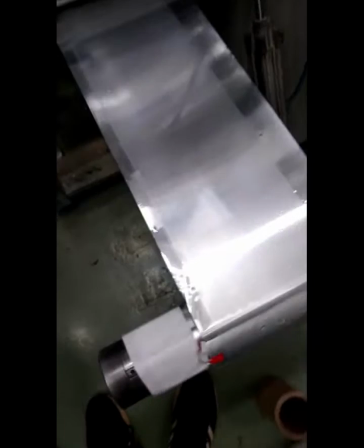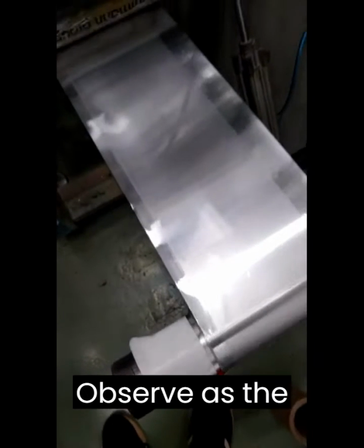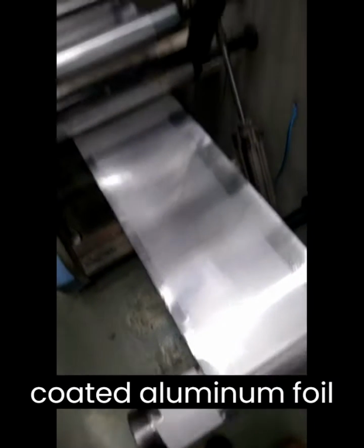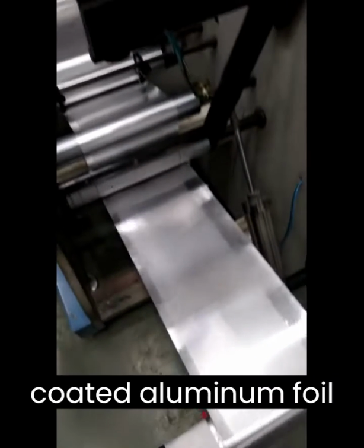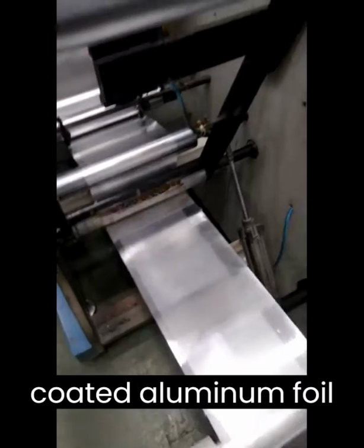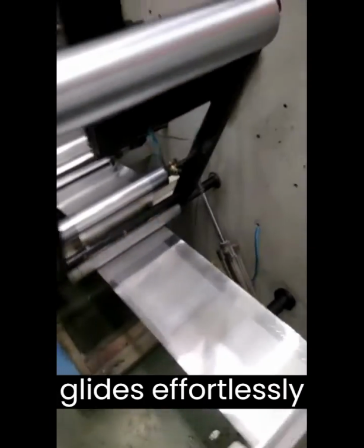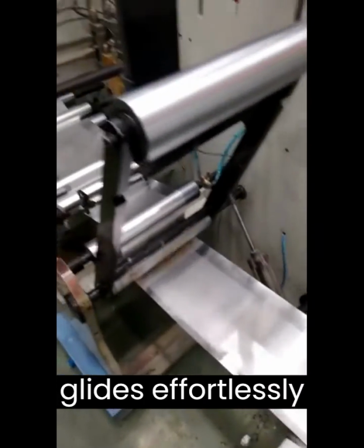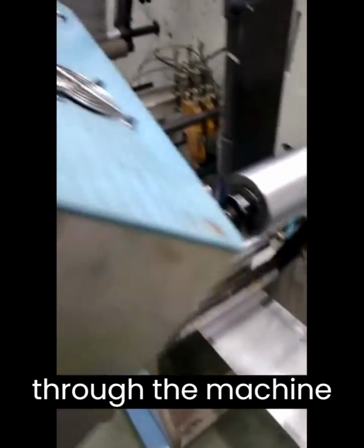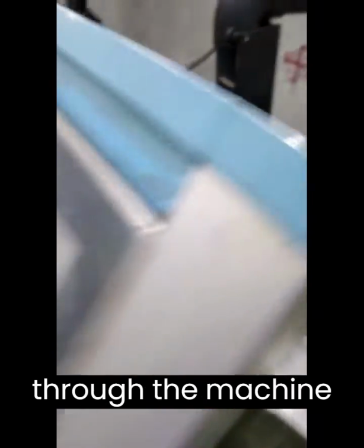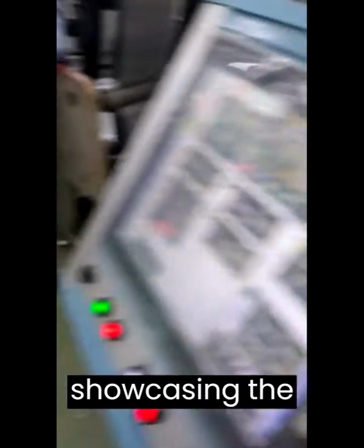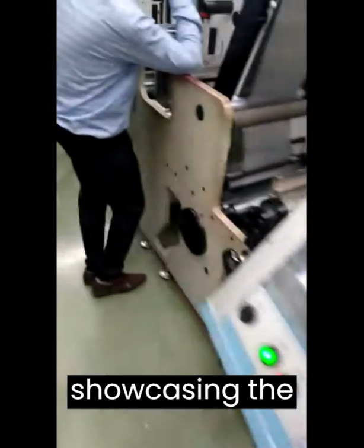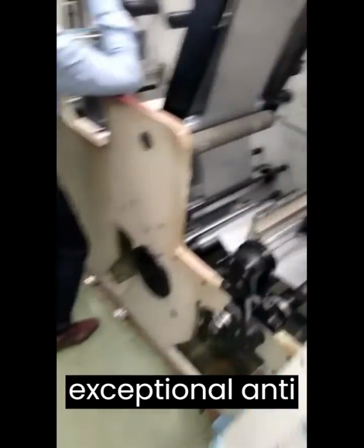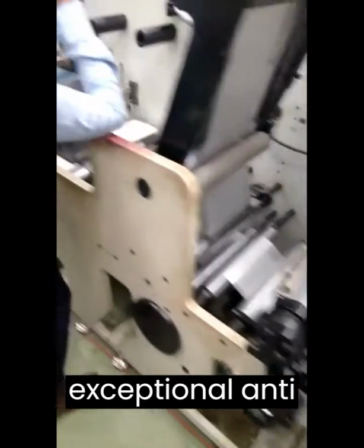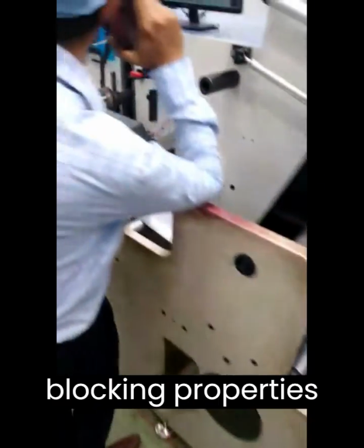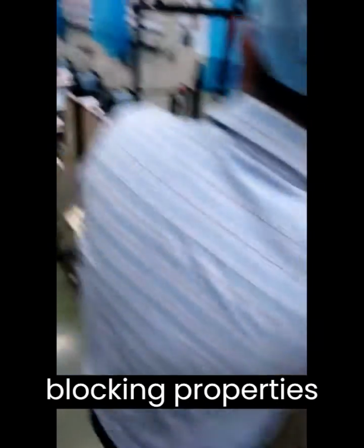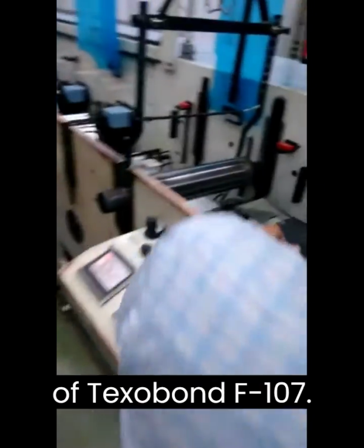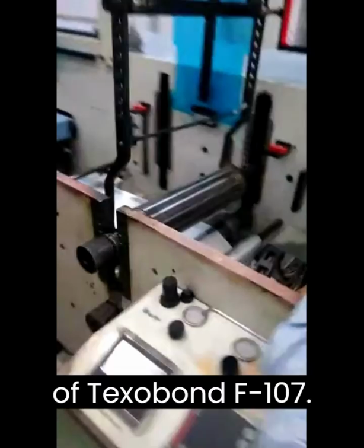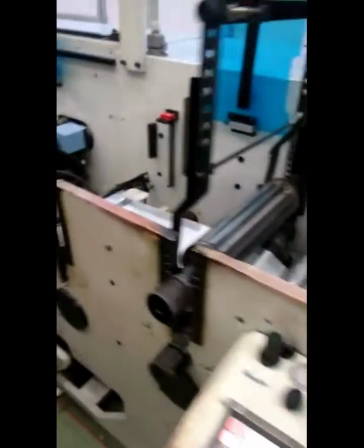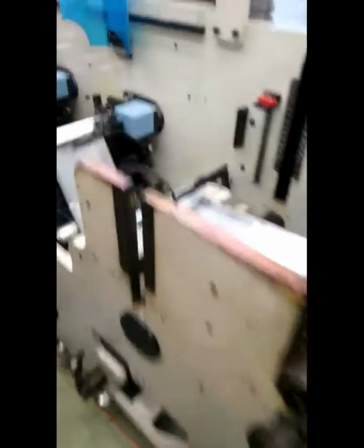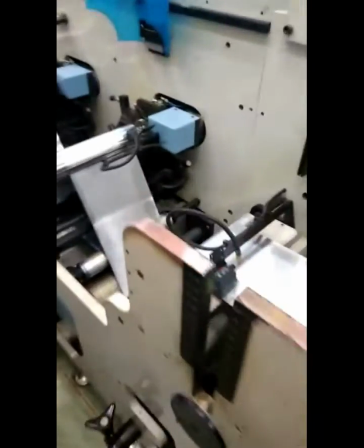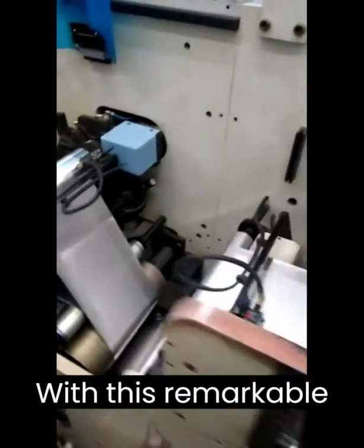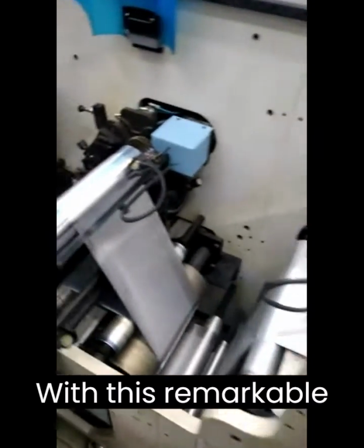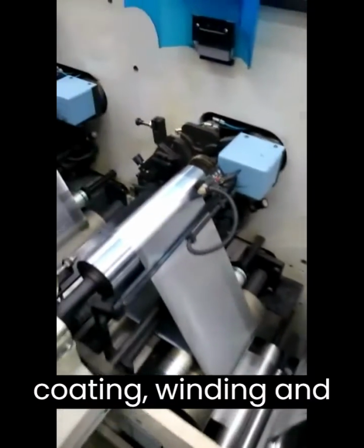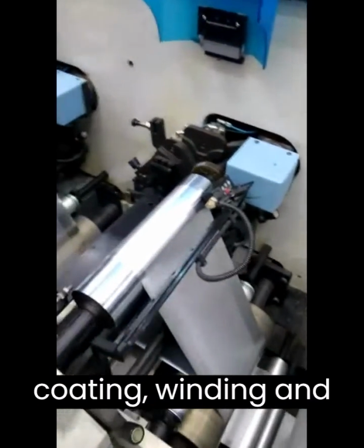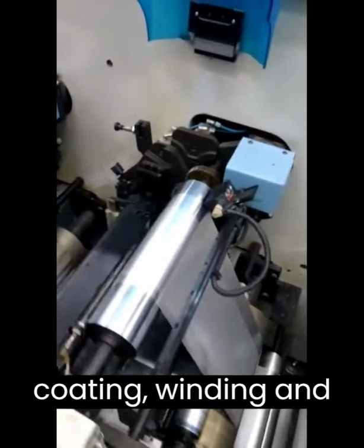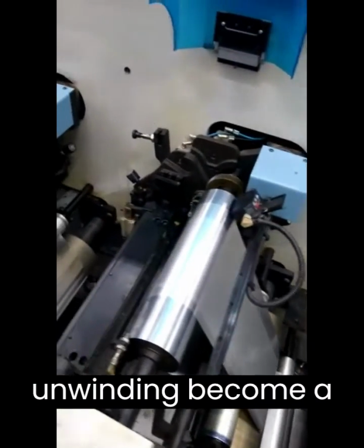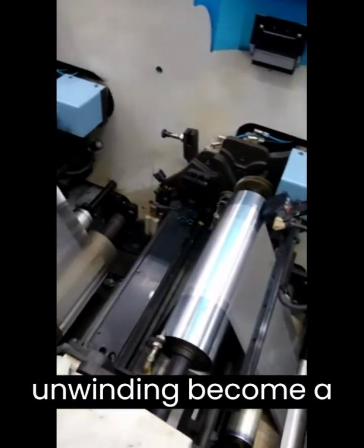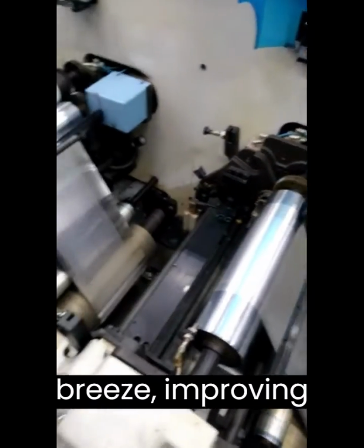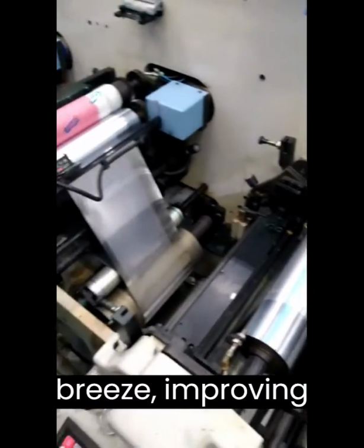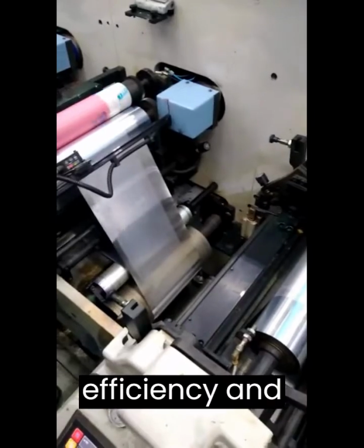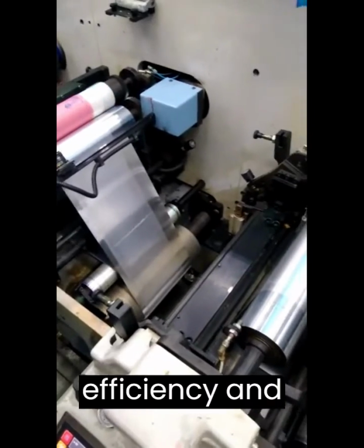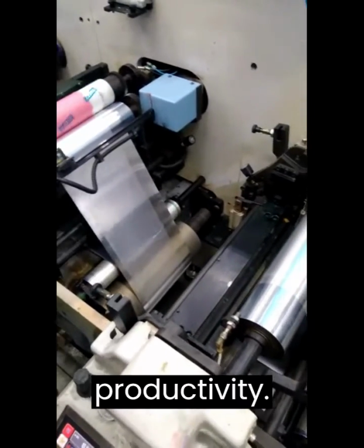Observe as the coated aluminum foil glides effortlessly through the machine, showcasing the exceptional anti-blocking properties of Texabond F107. With this remarkable coating, winding and unwinding become a breeze, improving efficiency and productivity.